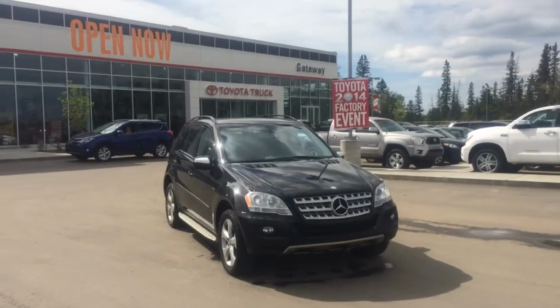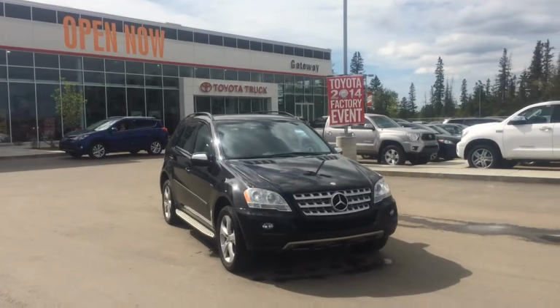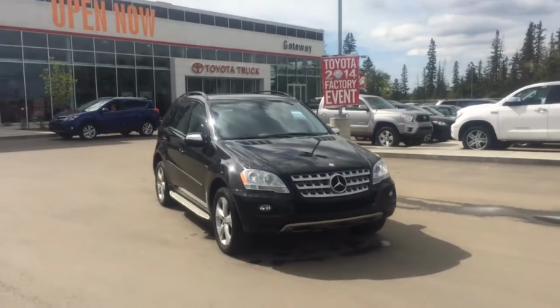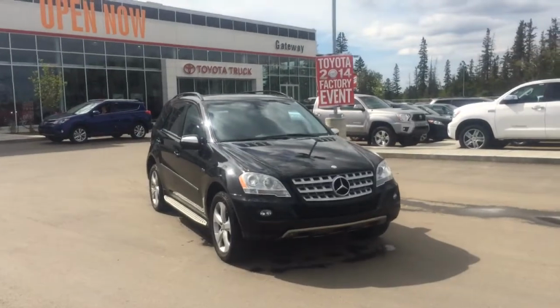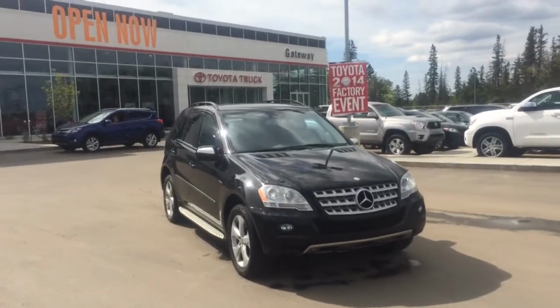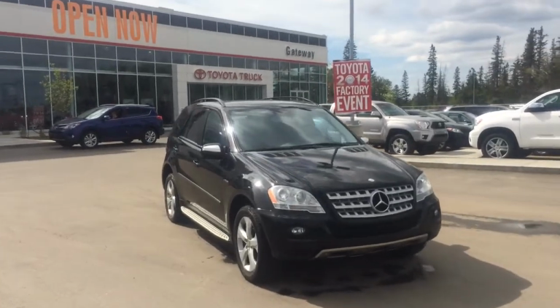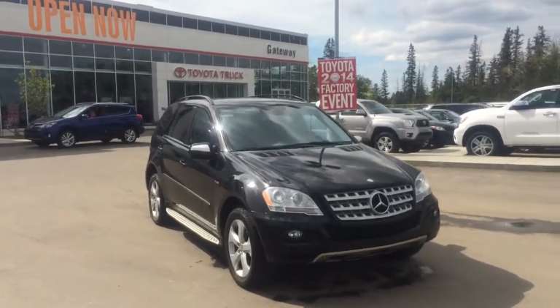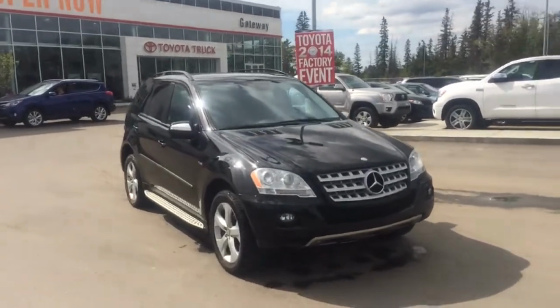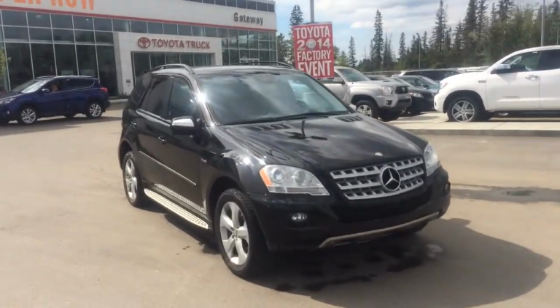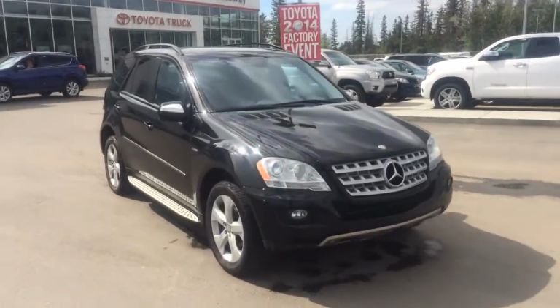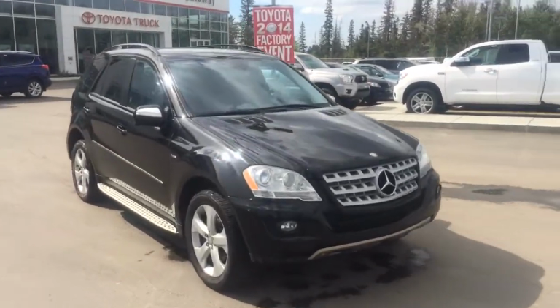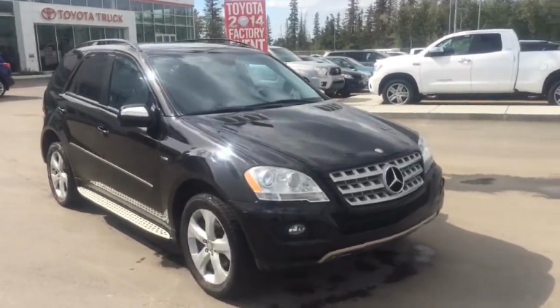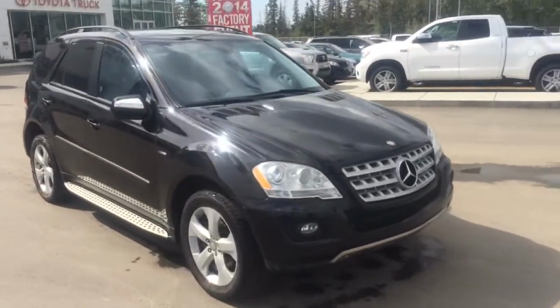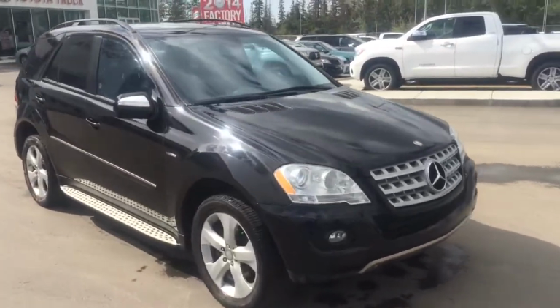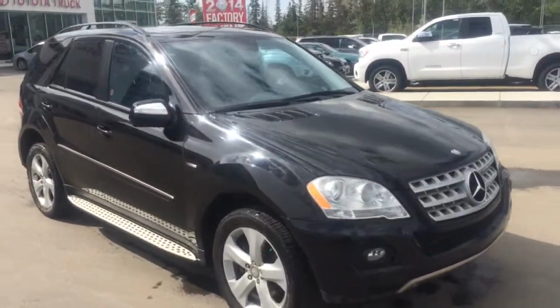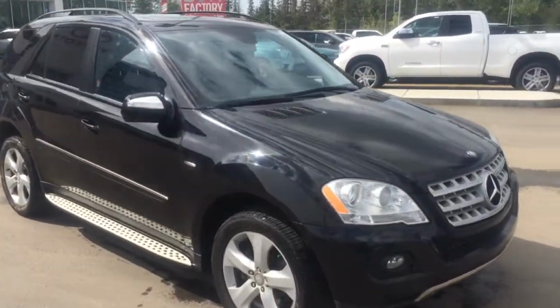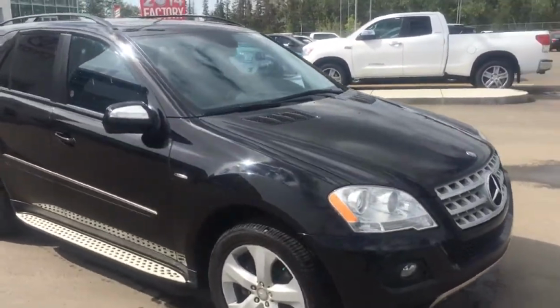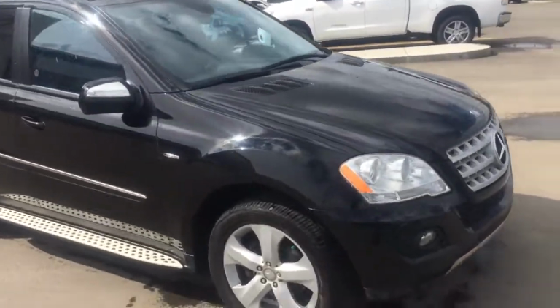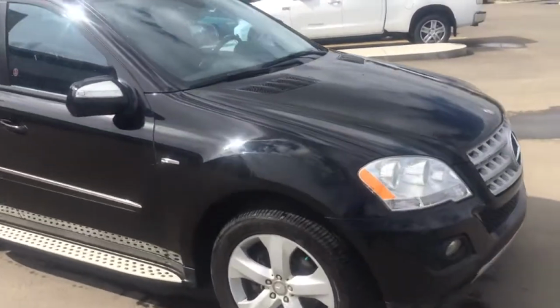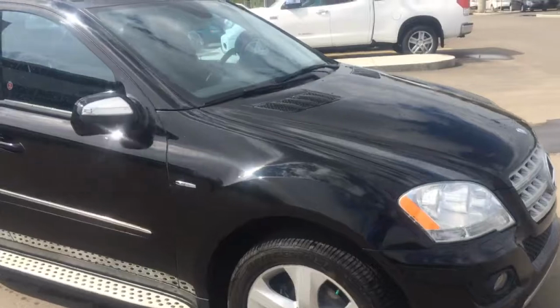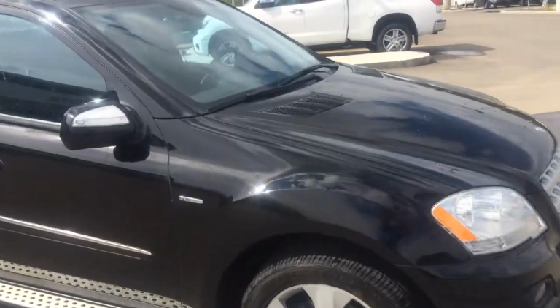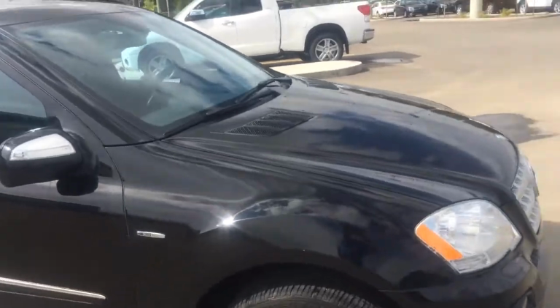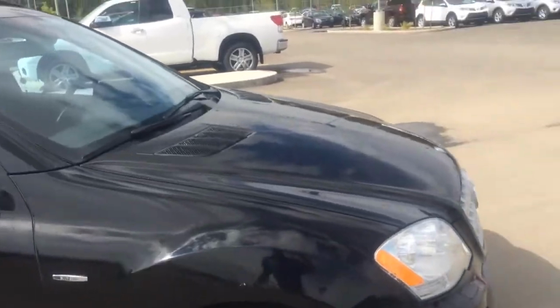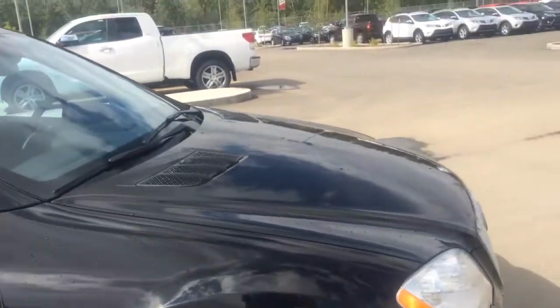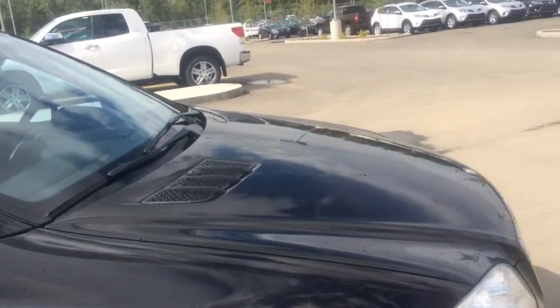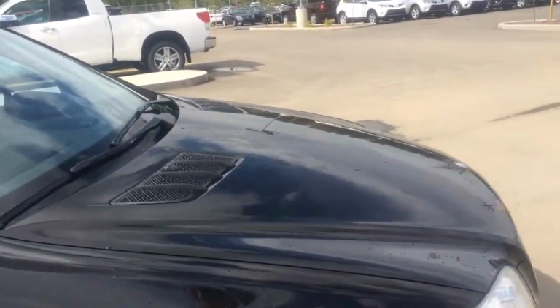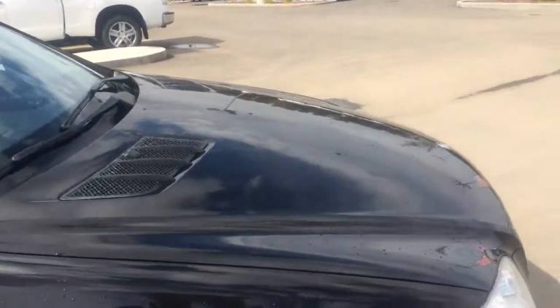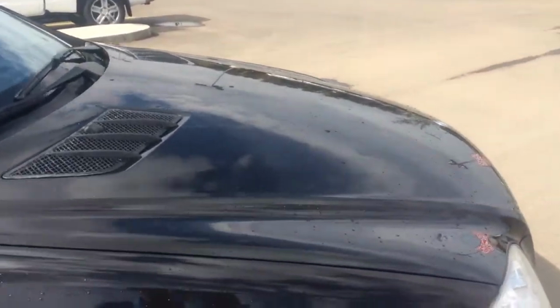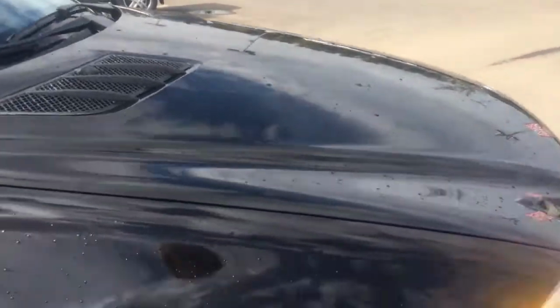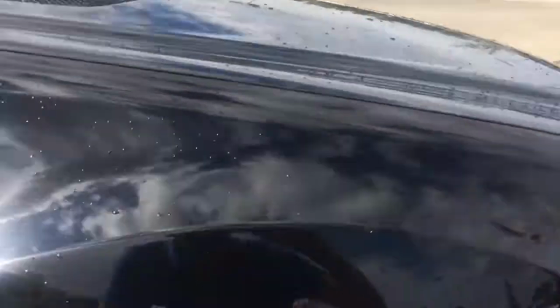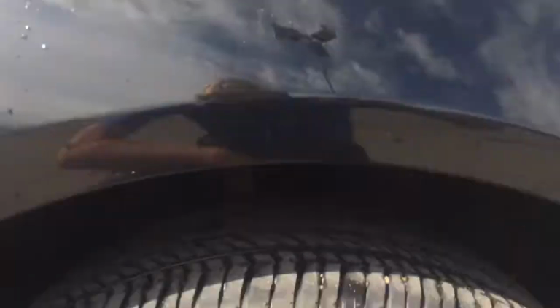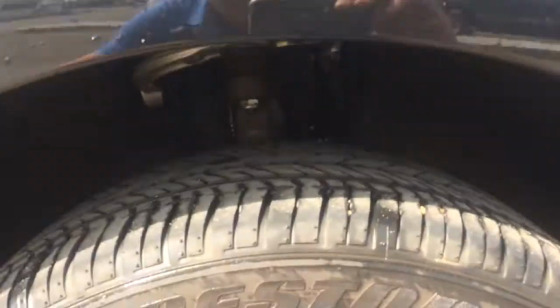Hey Dan, Mike here from Gateway Toyota. We're looking at the 2009 Mercedes-Benz ML320.